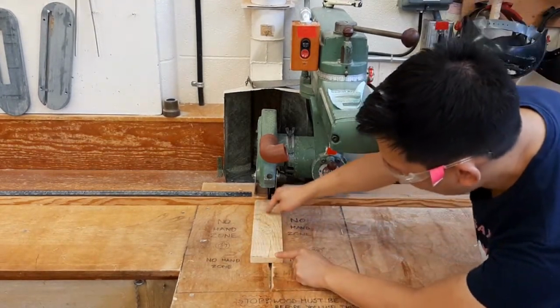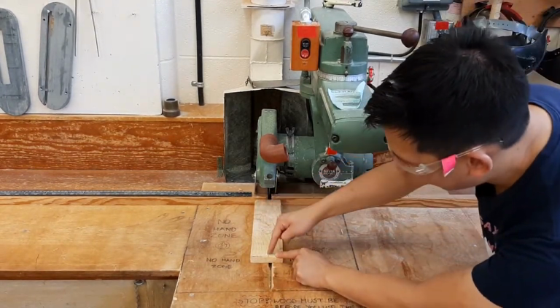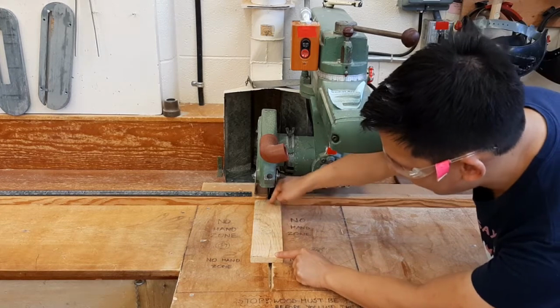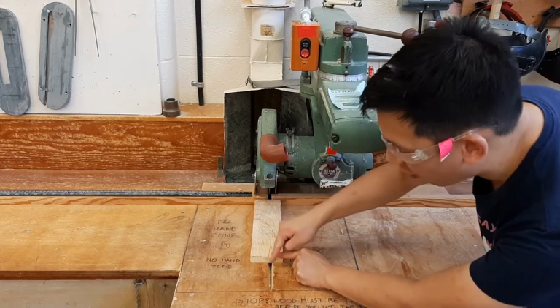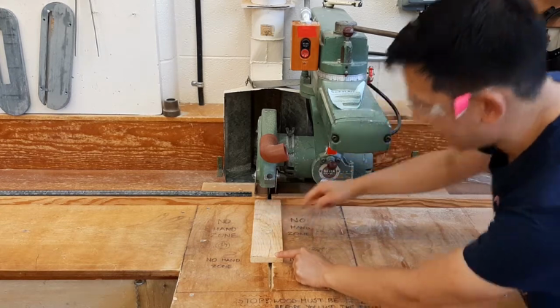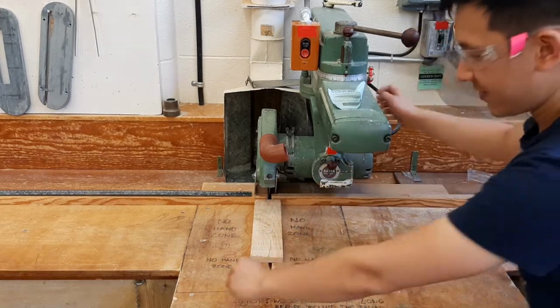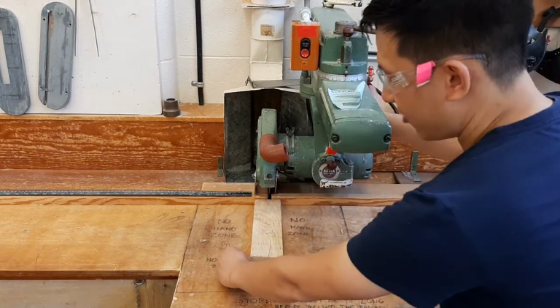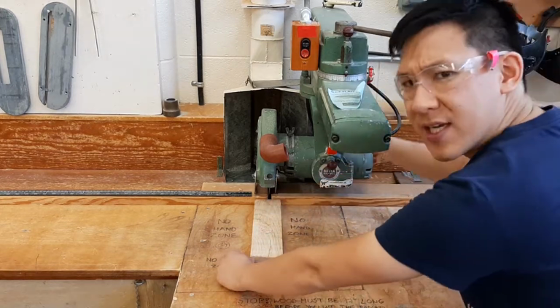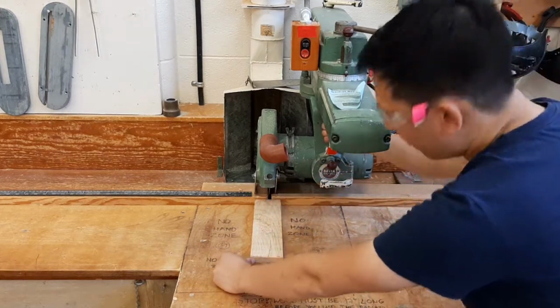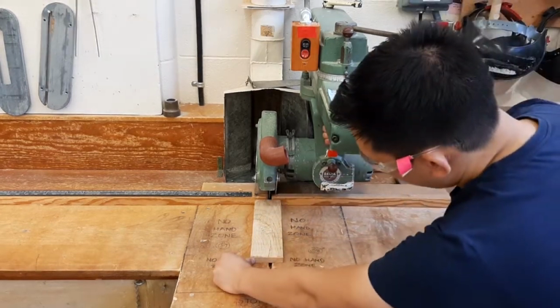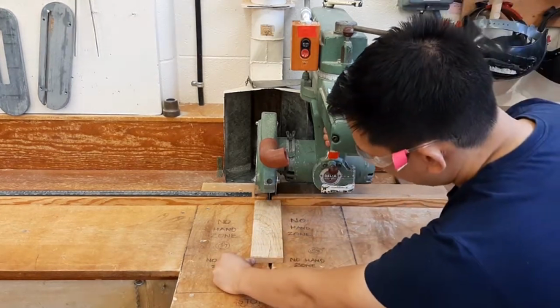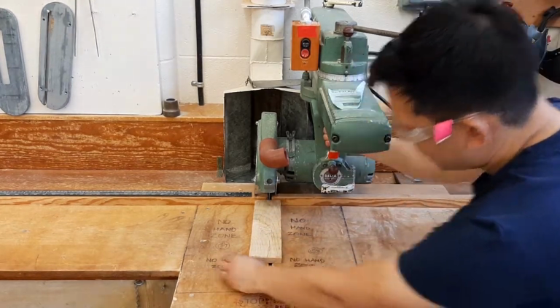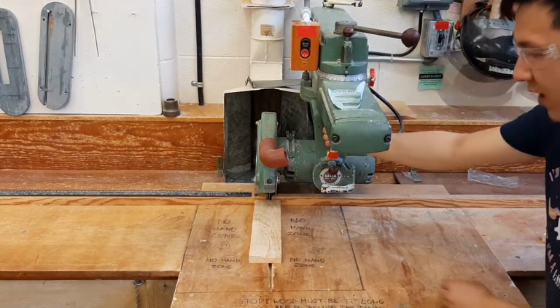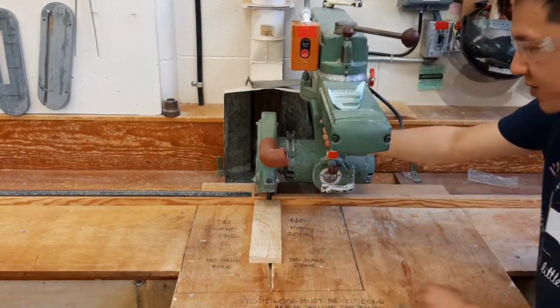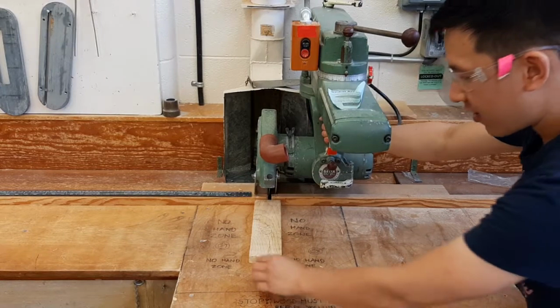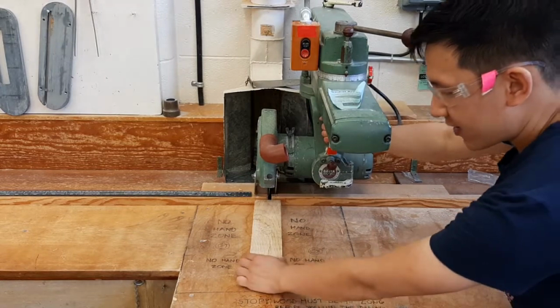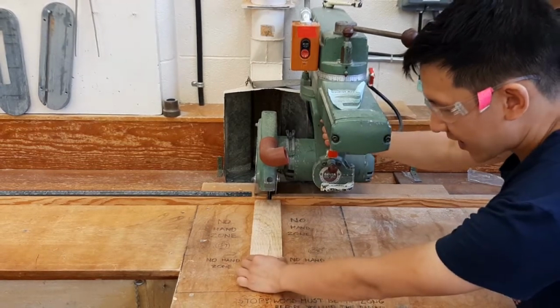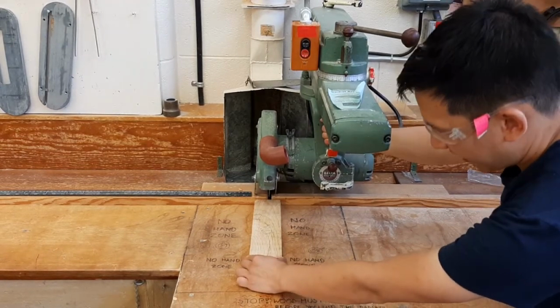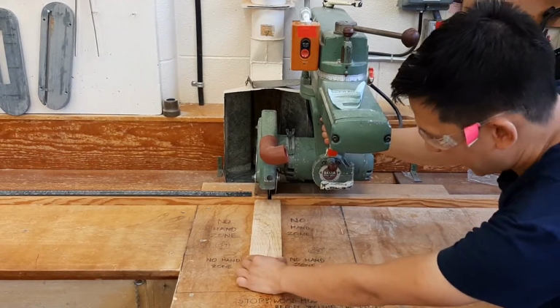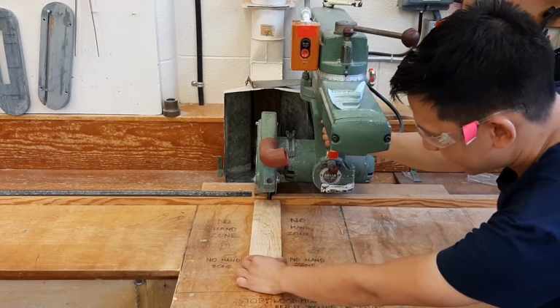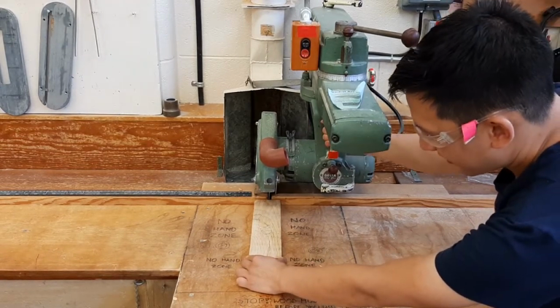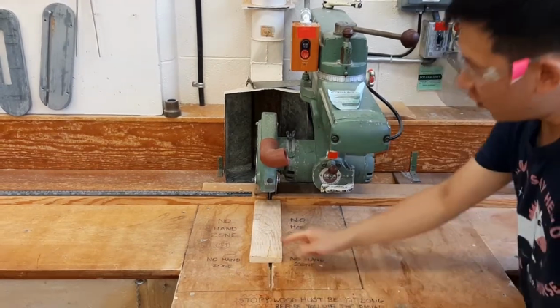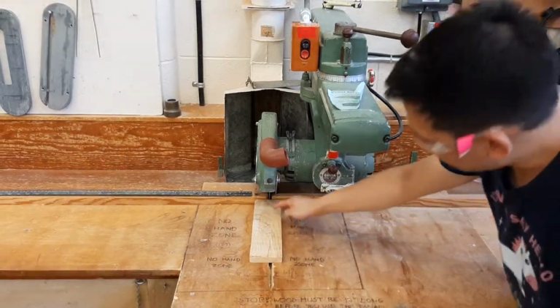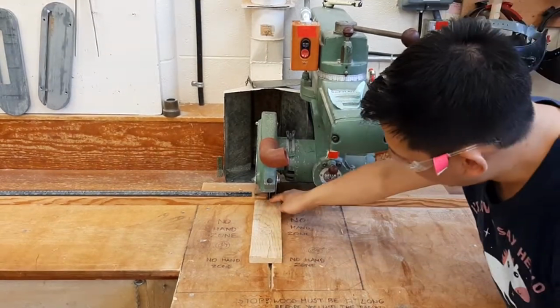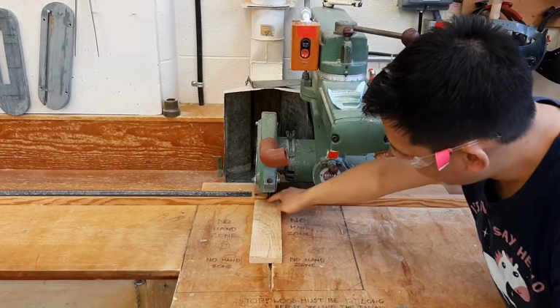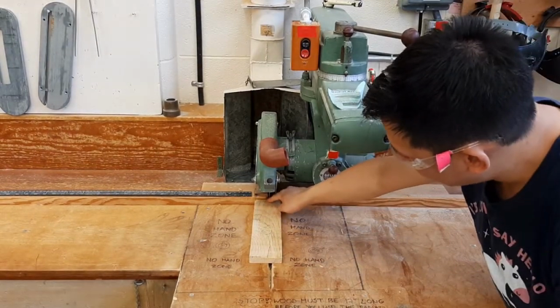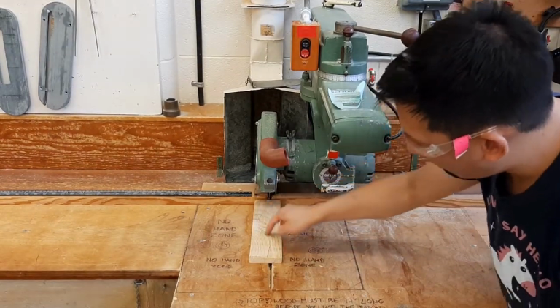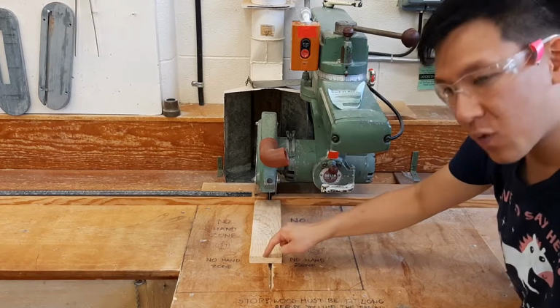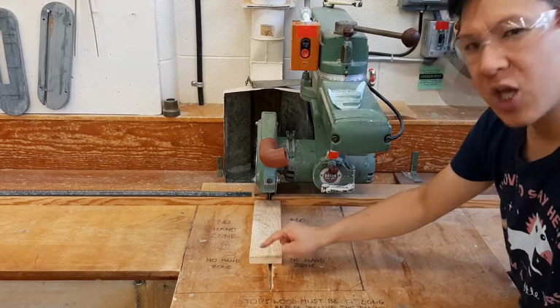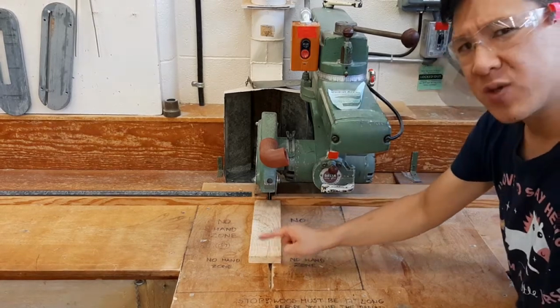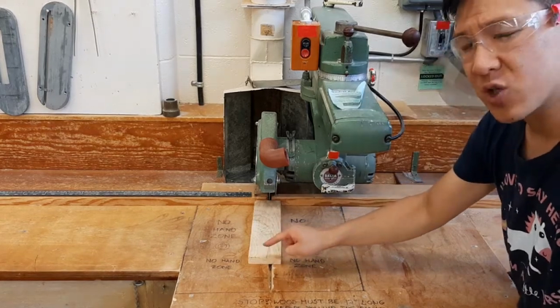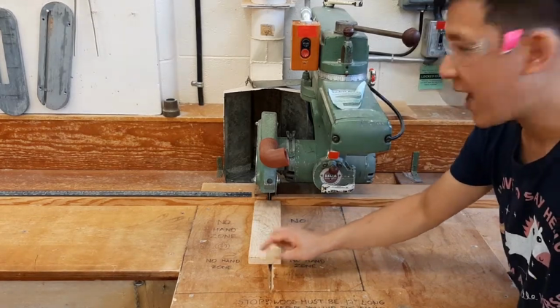You should never use the radial arm saw to cut something like this. If you want to rip-cut — meaning cut along this way — you should use a different tool for that.